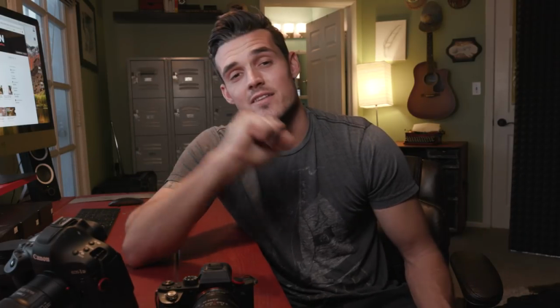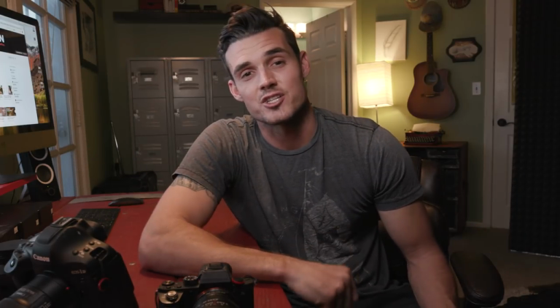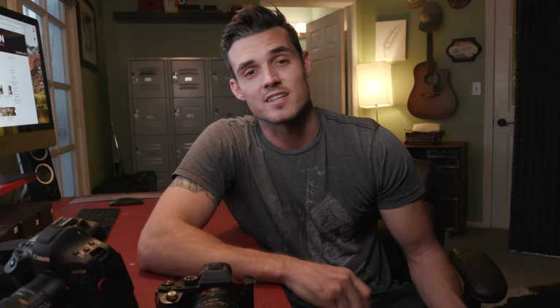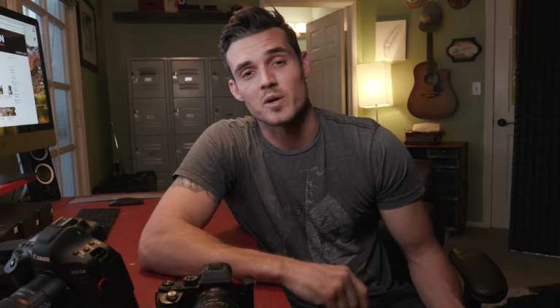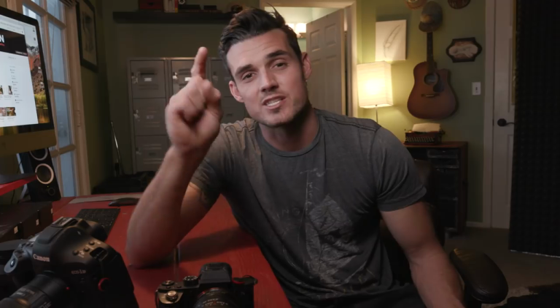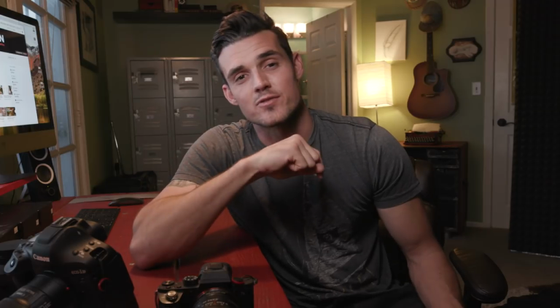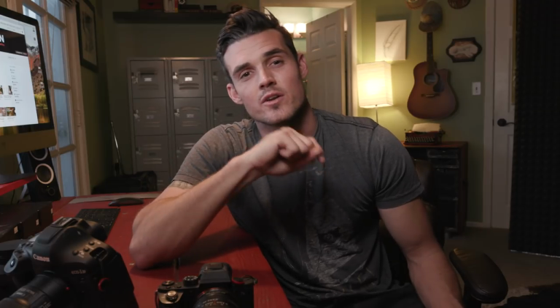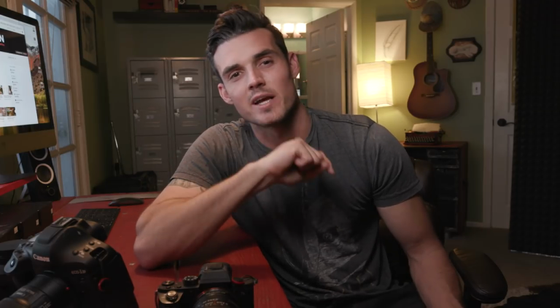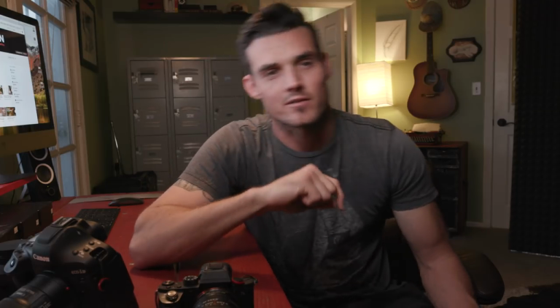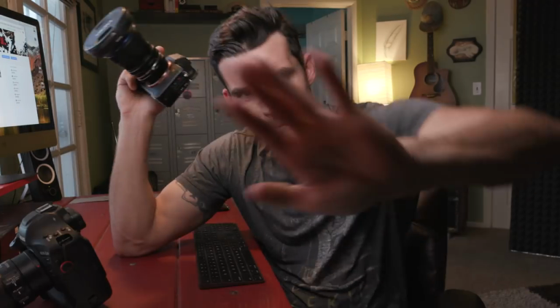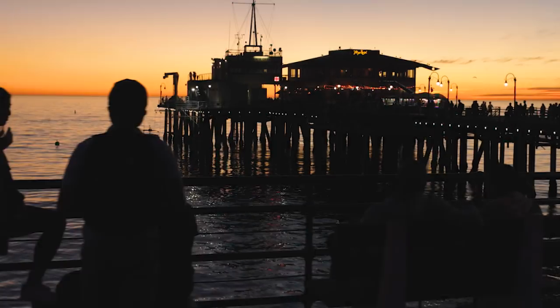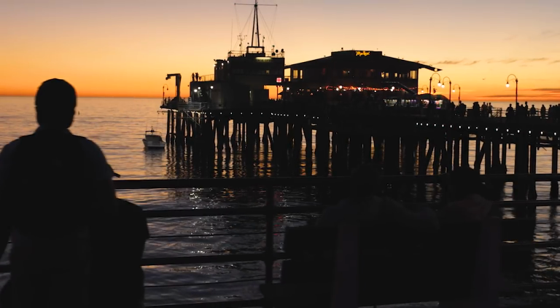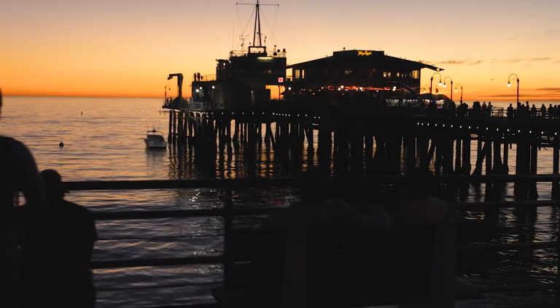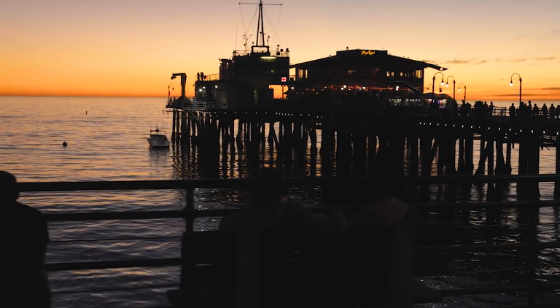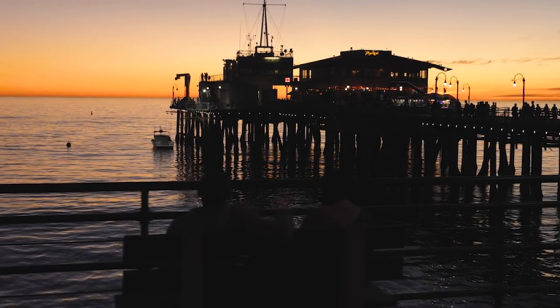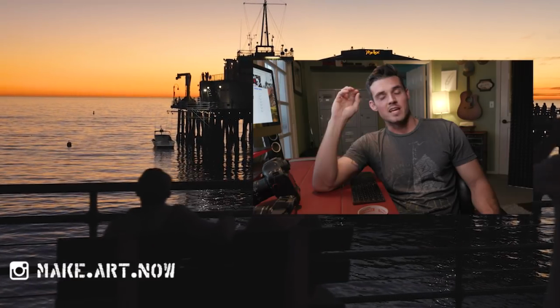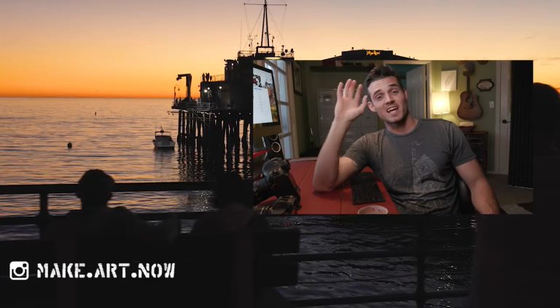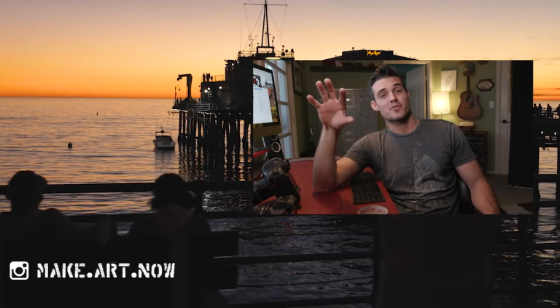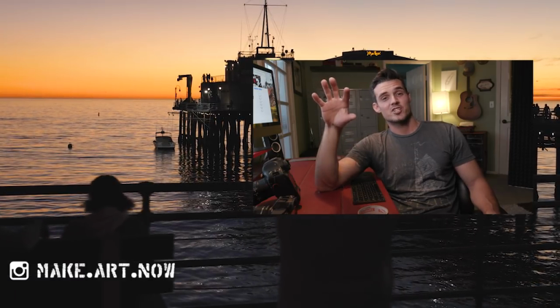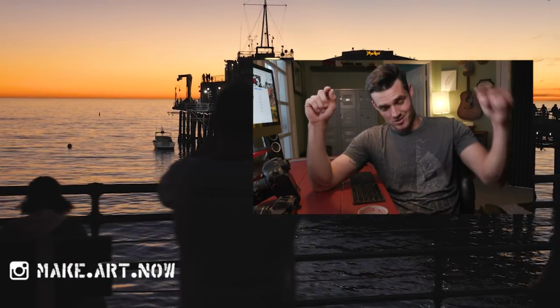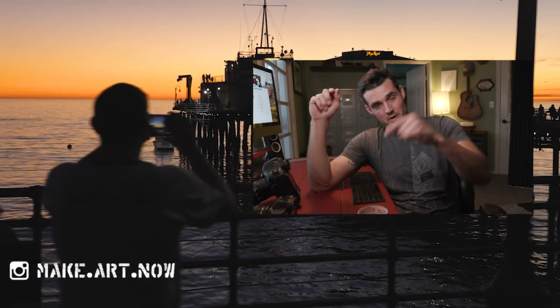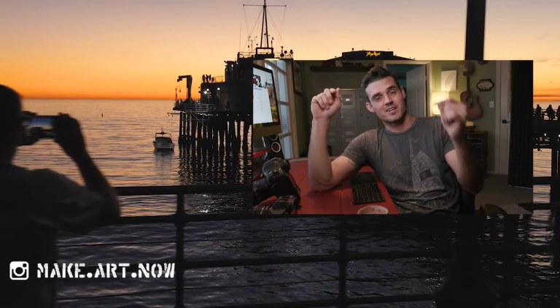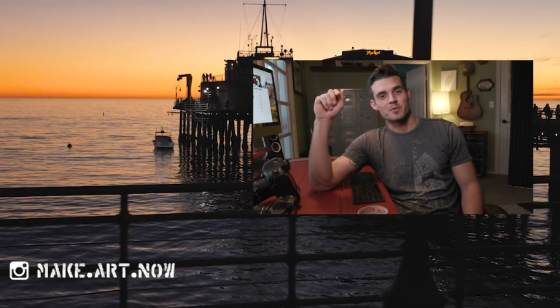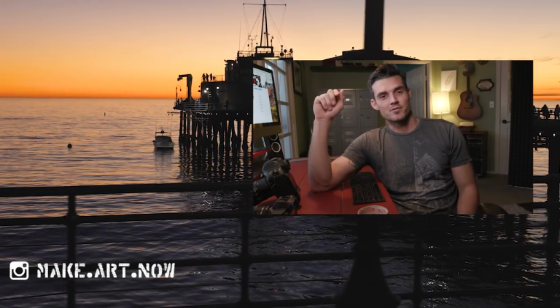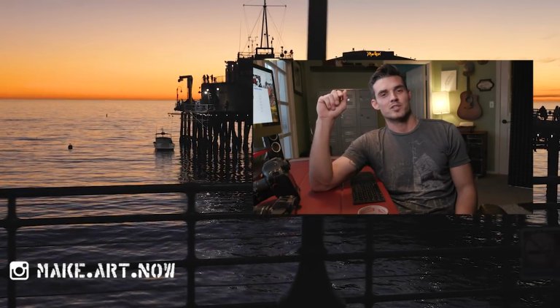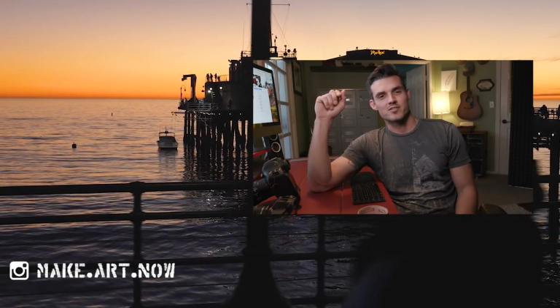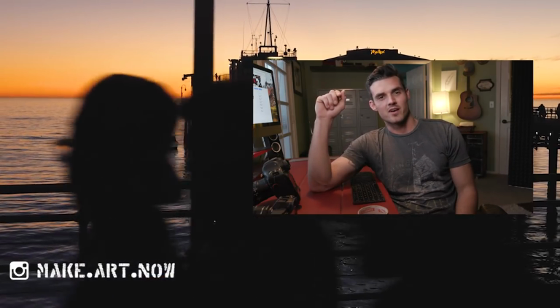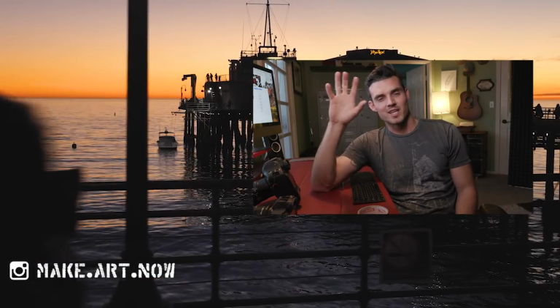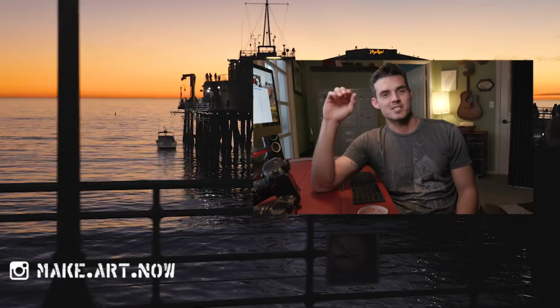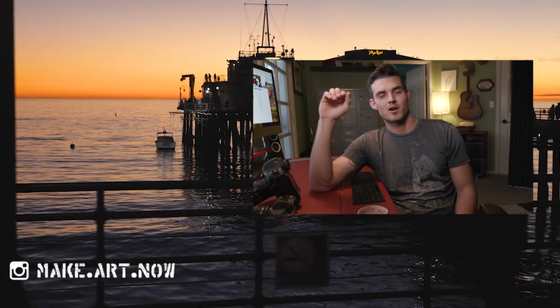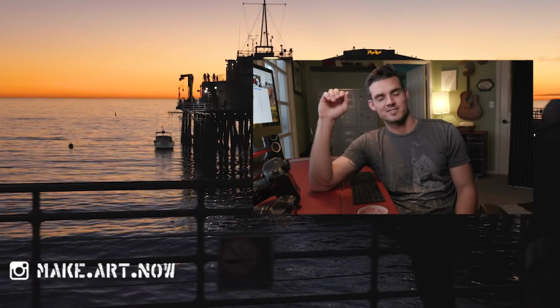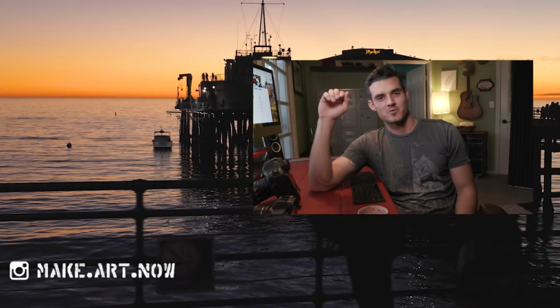Anyway, this is Josh Yeo saying thank you very much. Stay creative and go make some art. If you like what I'm throwing at you, there's a little button right there you can click to show me your love. Got some really cool videos coming out — I'd love for you guys to be a part of it. I'll see you guys next week.